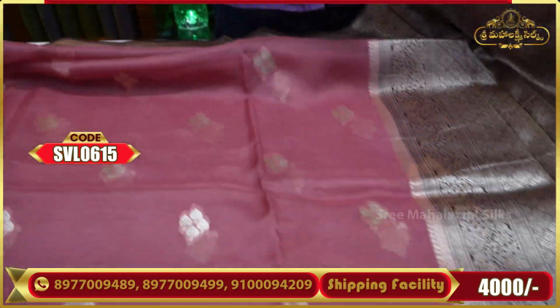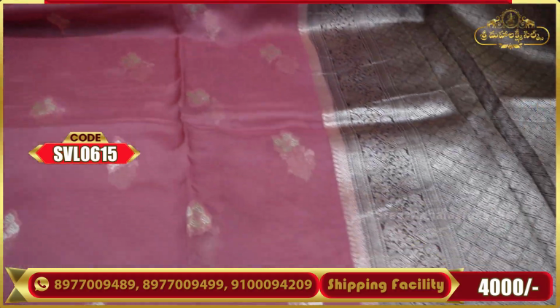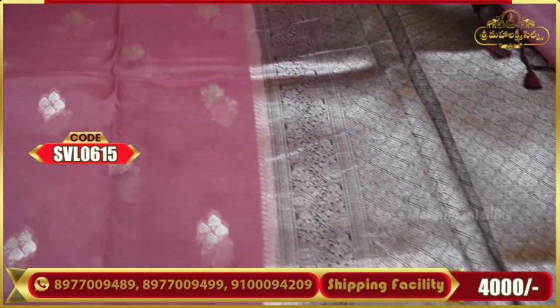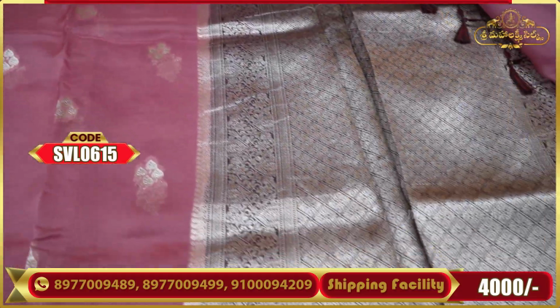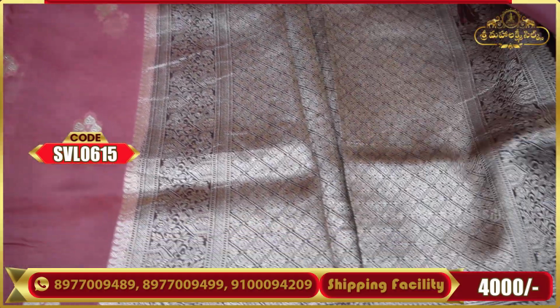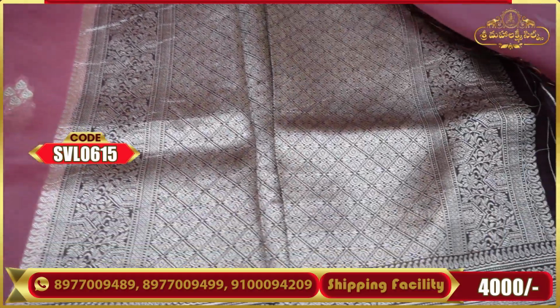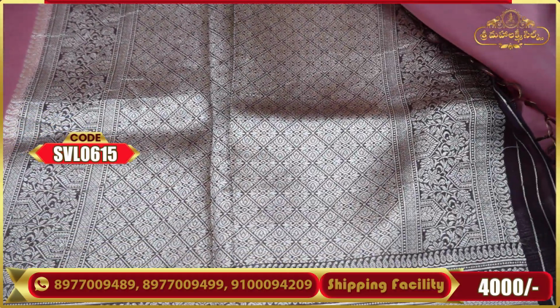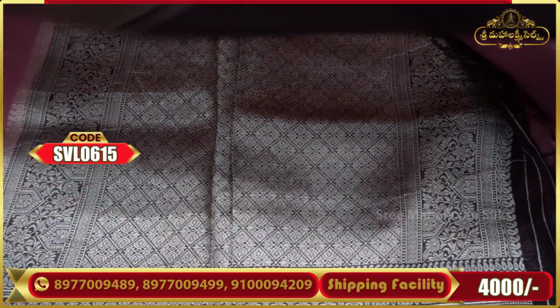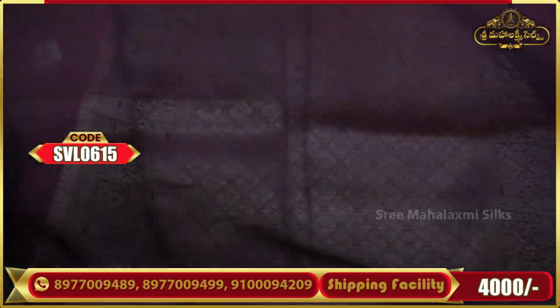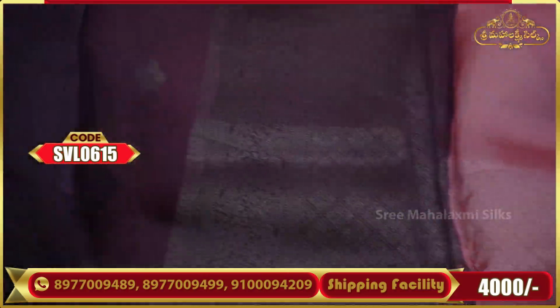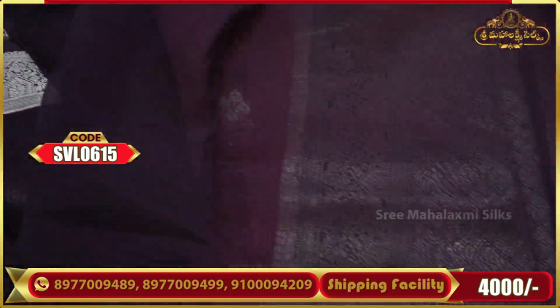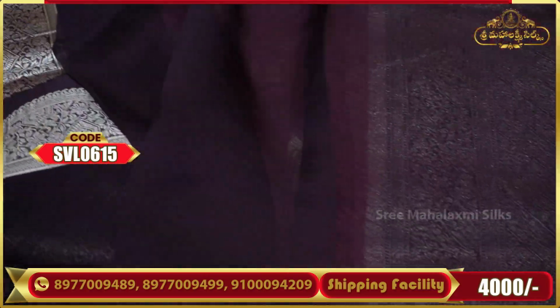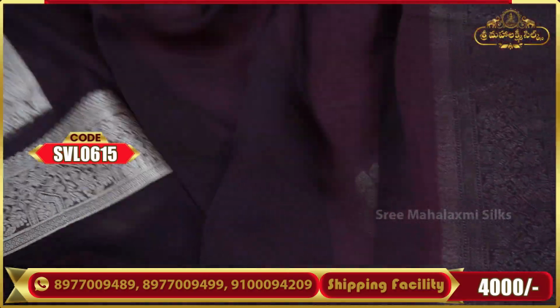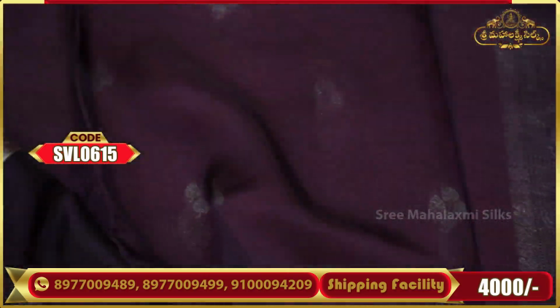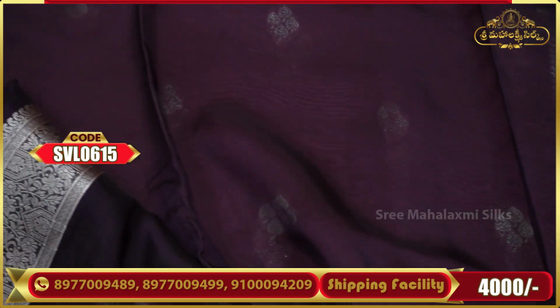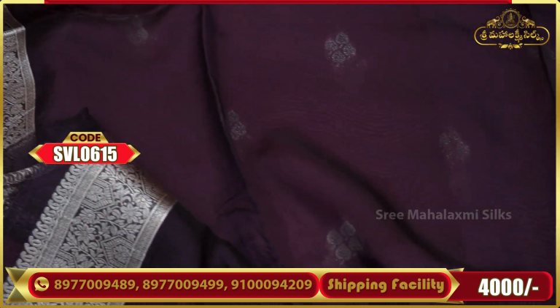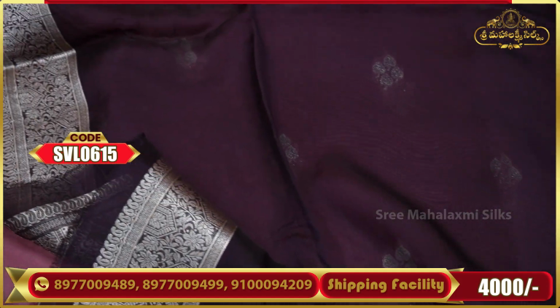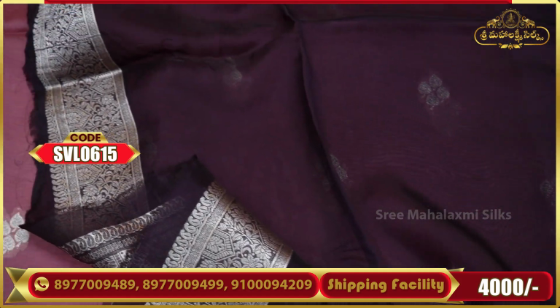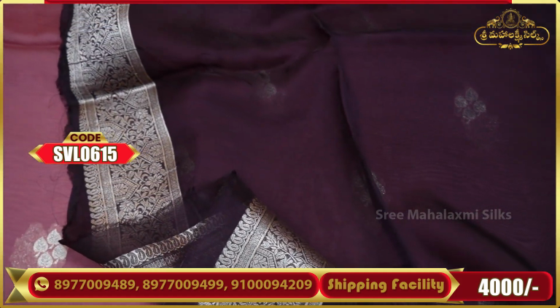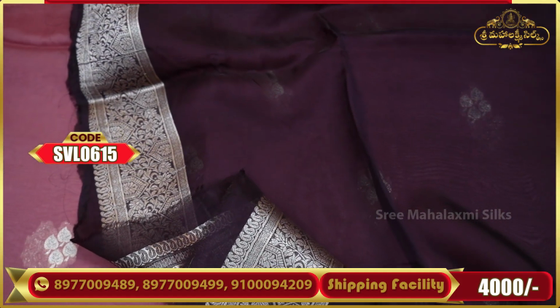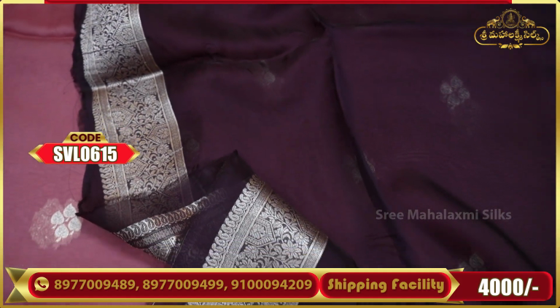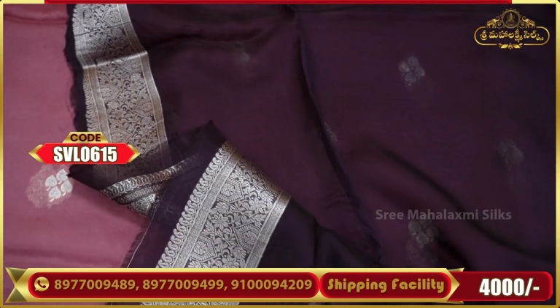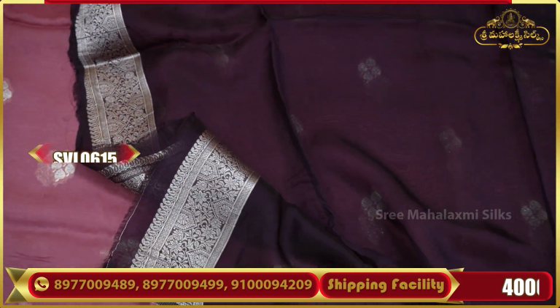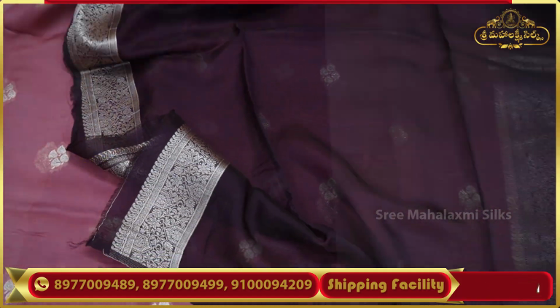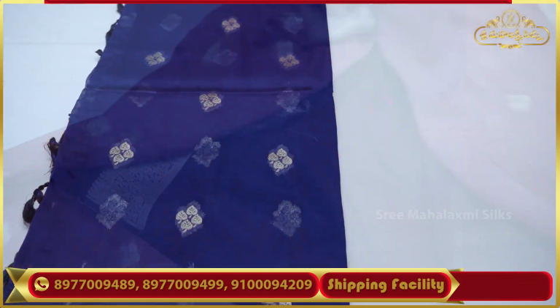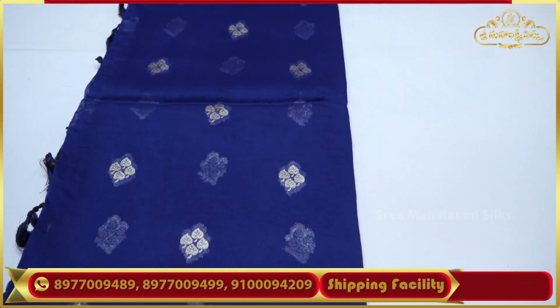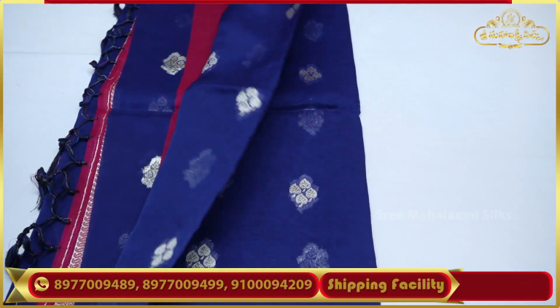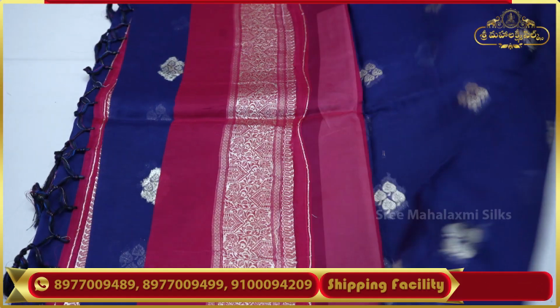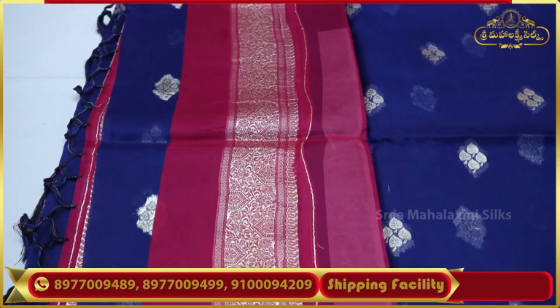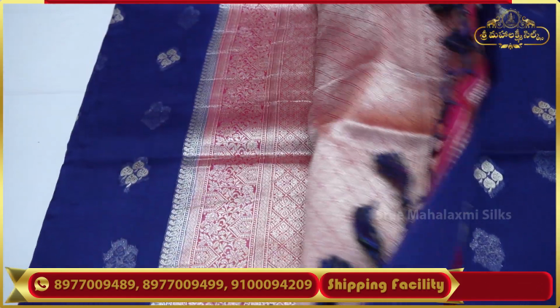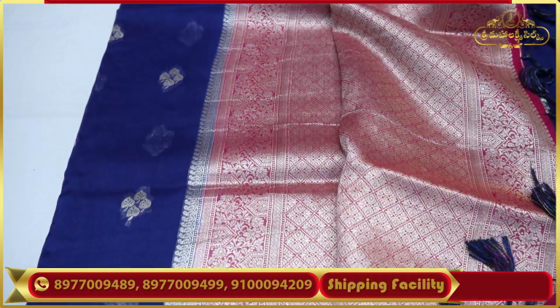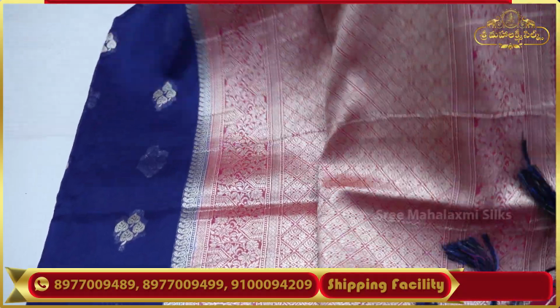Quality and prices are great here. In the market these are 6,000 rupees, but the price here is only 4,000 rupees. Violet color combinations are available.